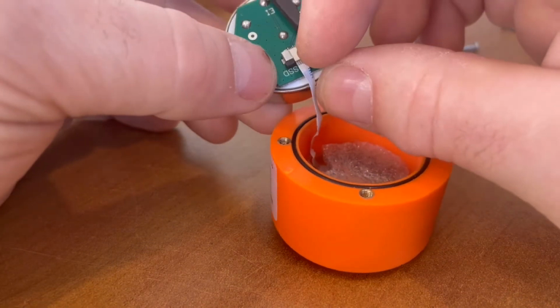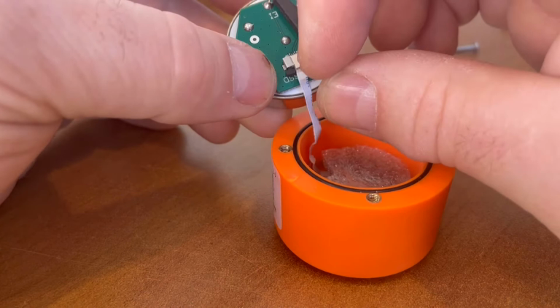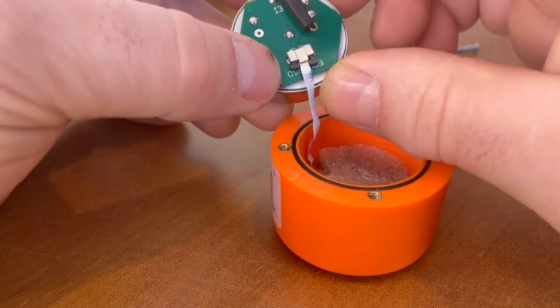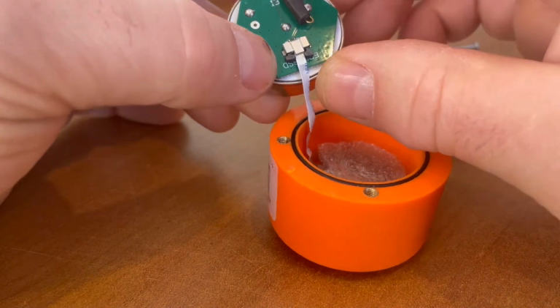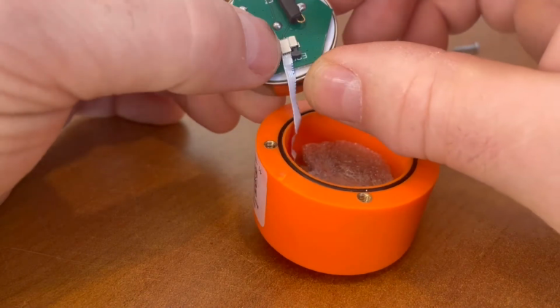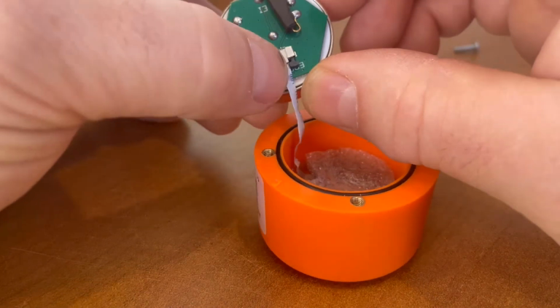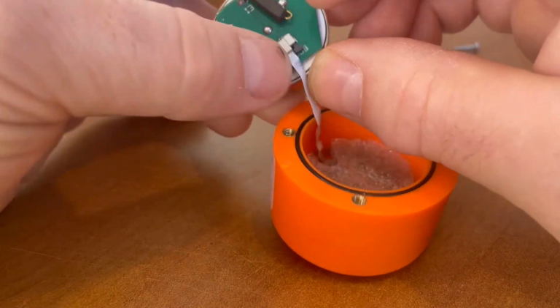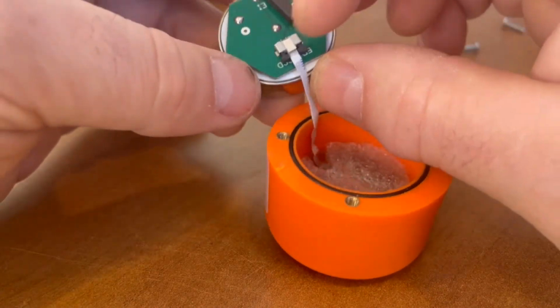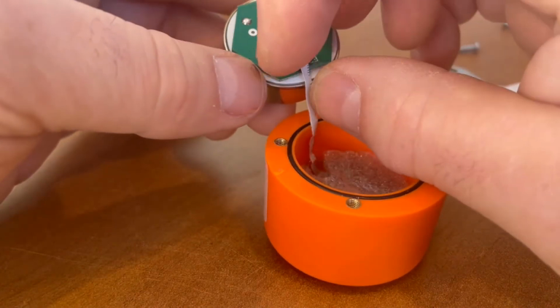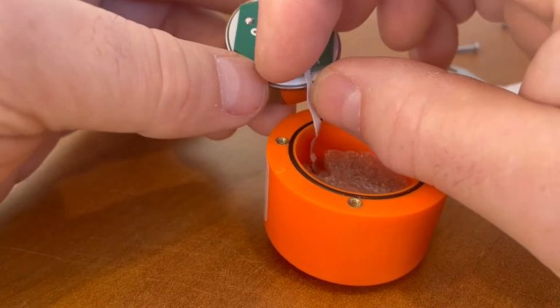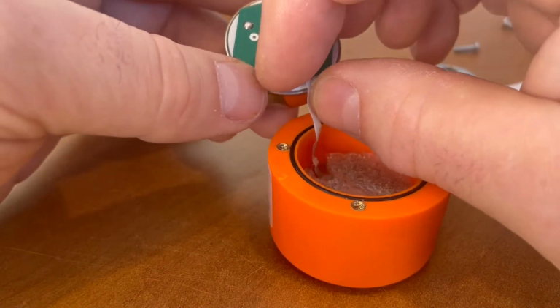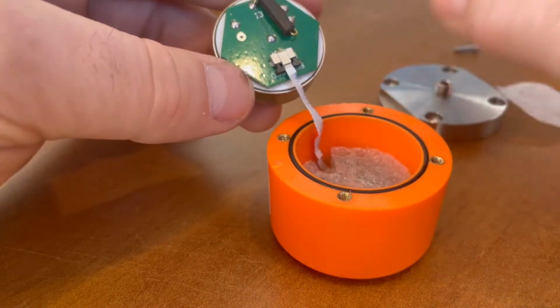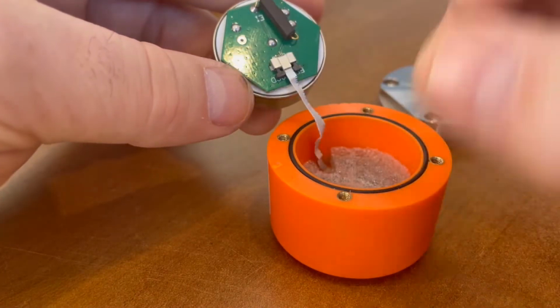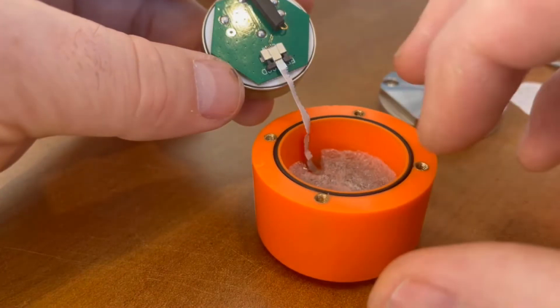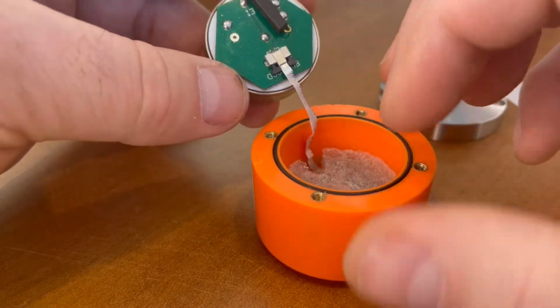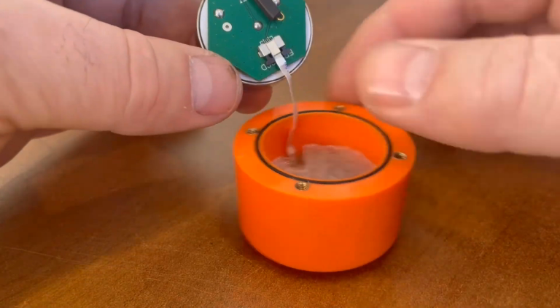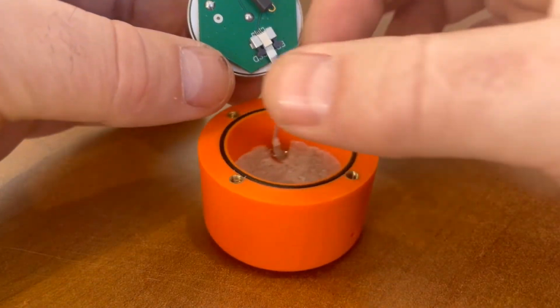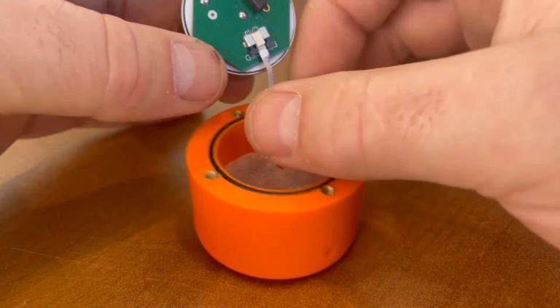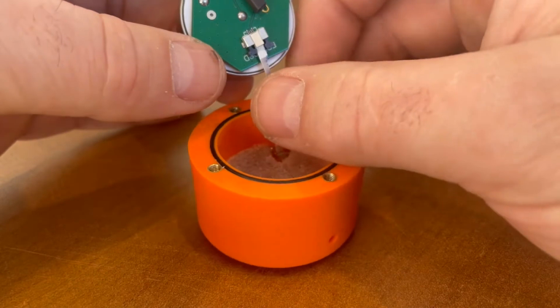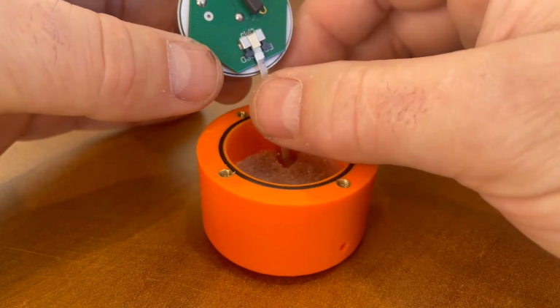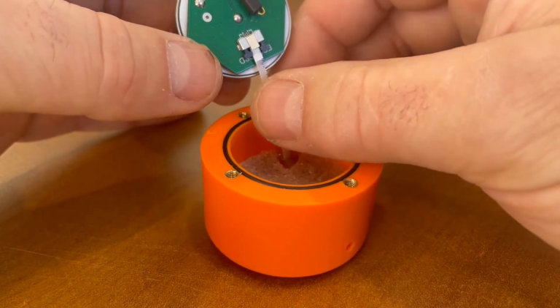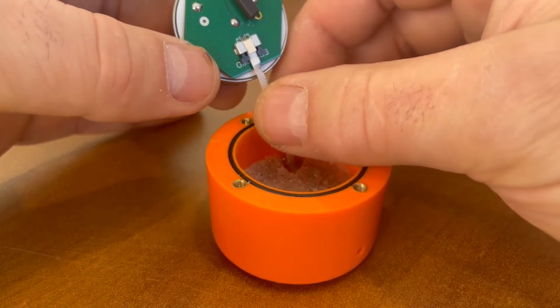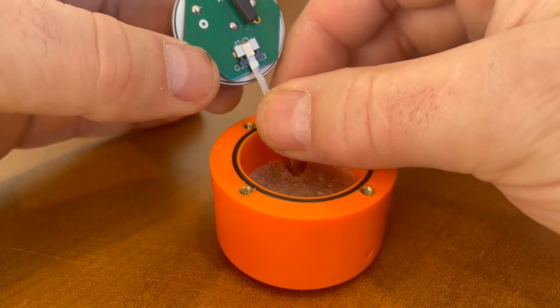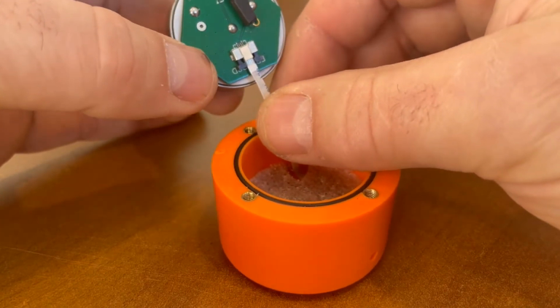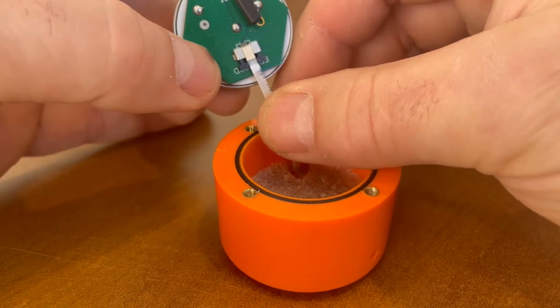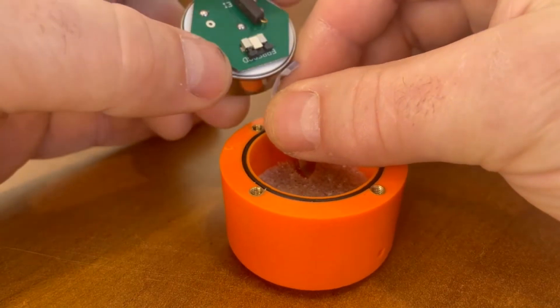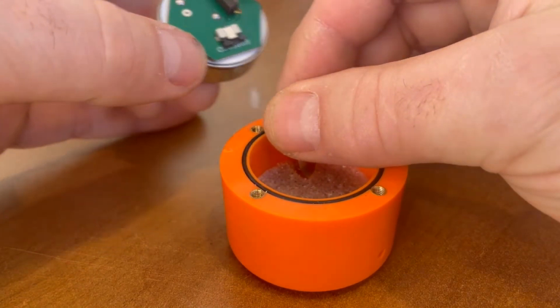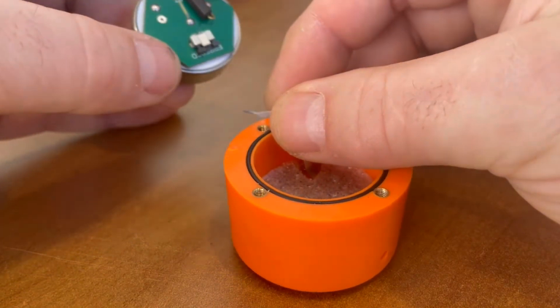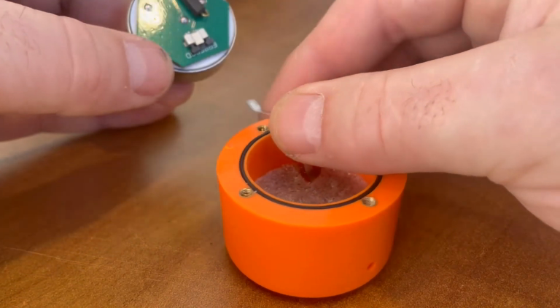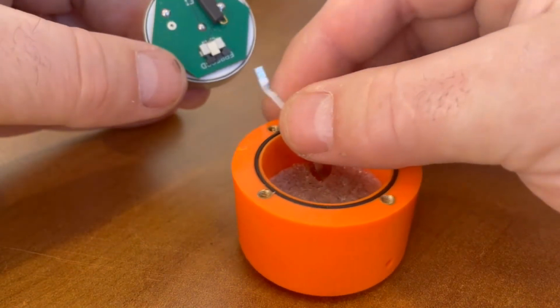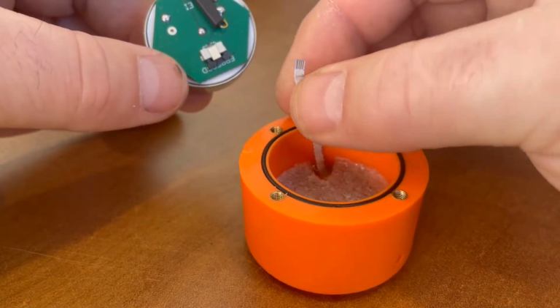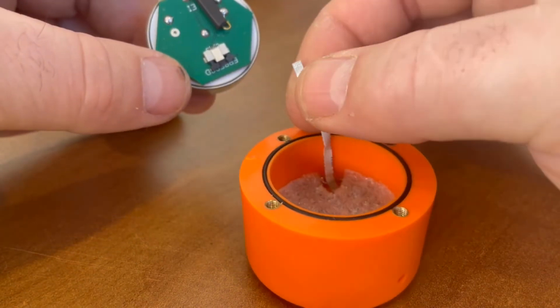Simply pull the compression clips back — the black clips on the side of the ribbon cable — and disconnect the ribbon cable from the PCB.